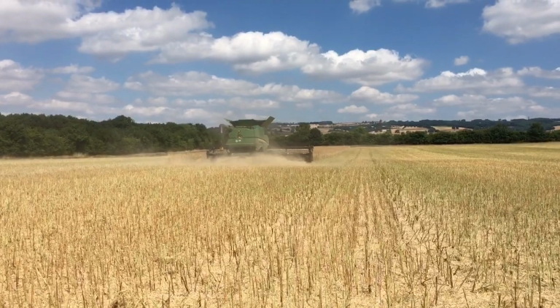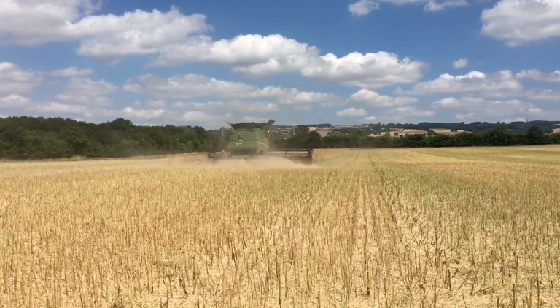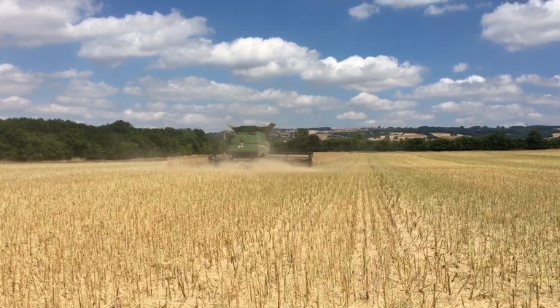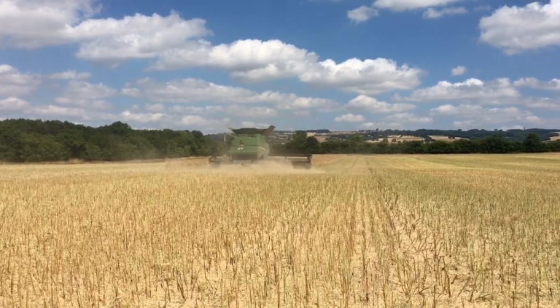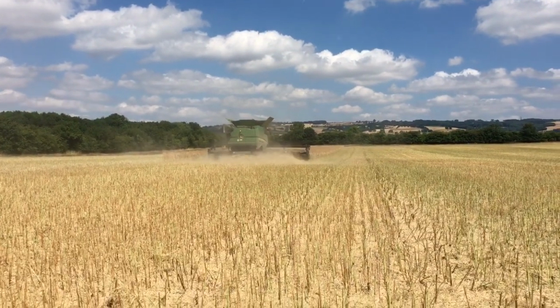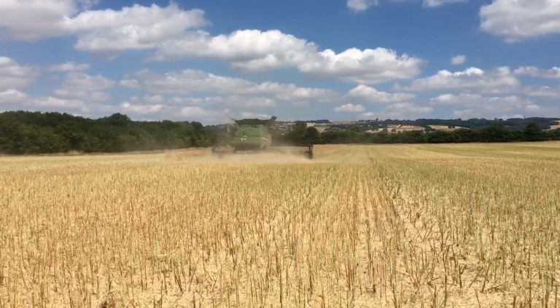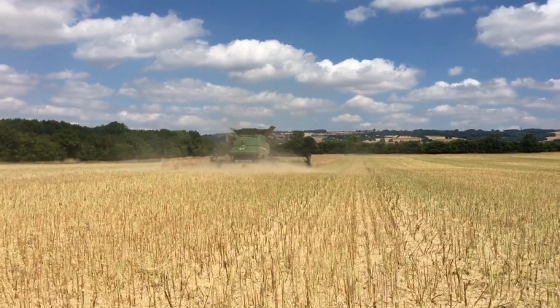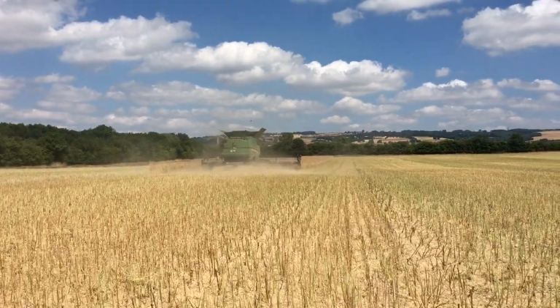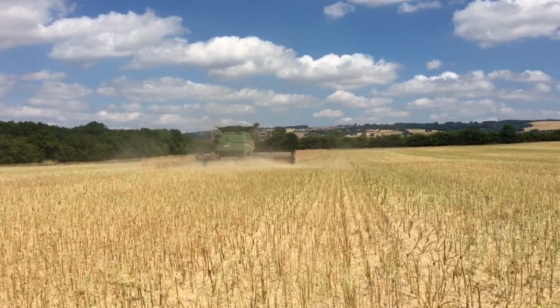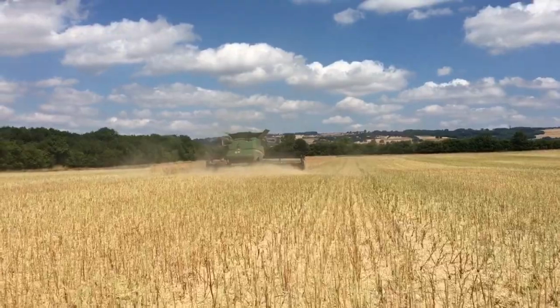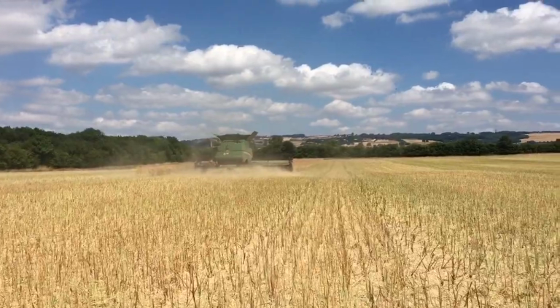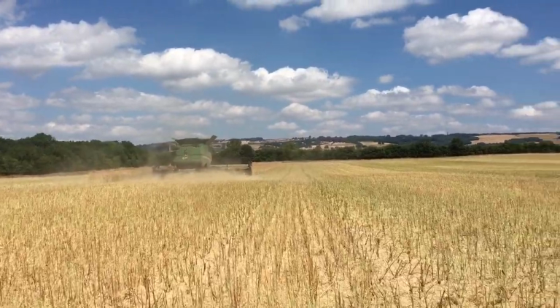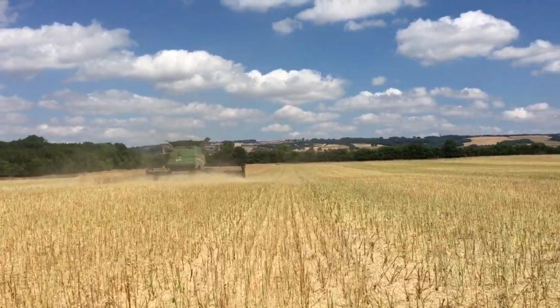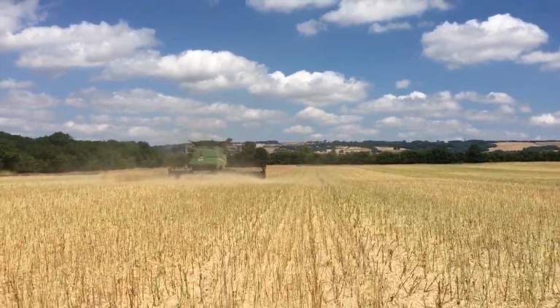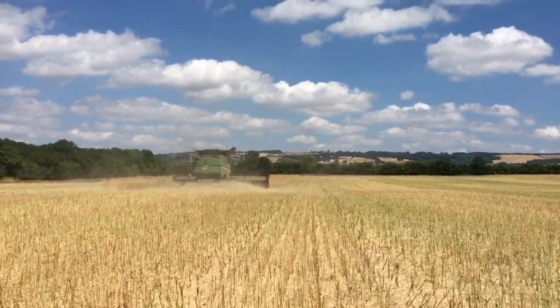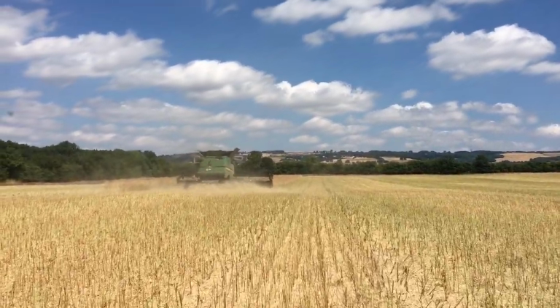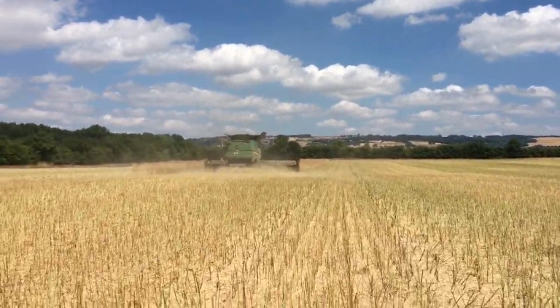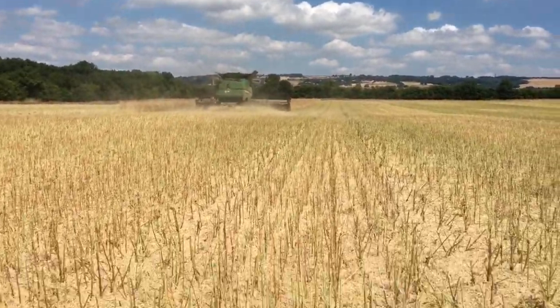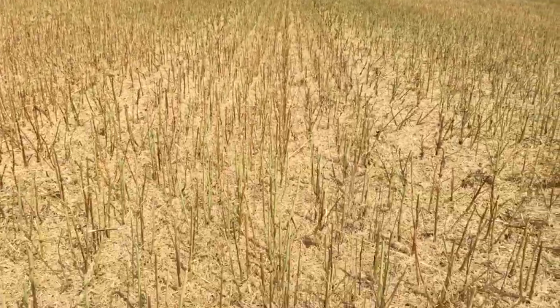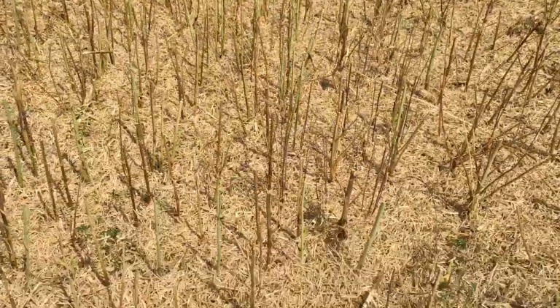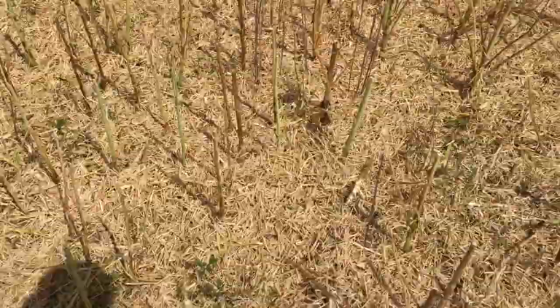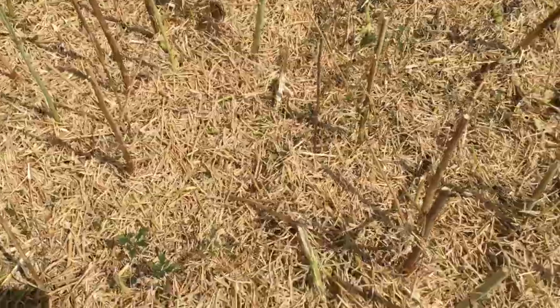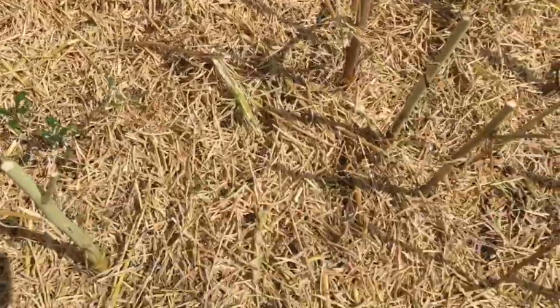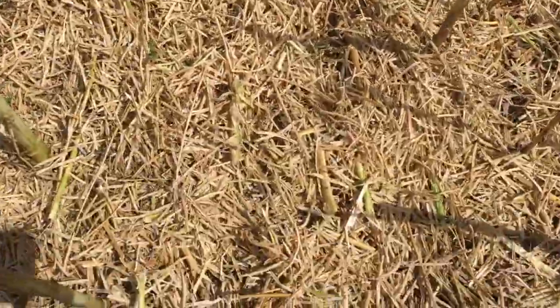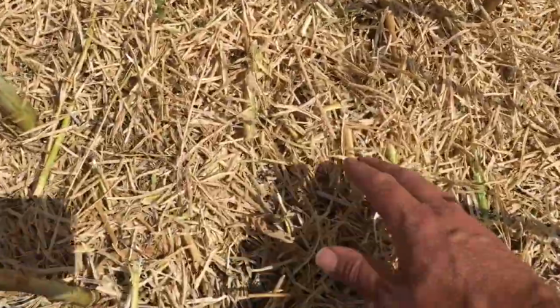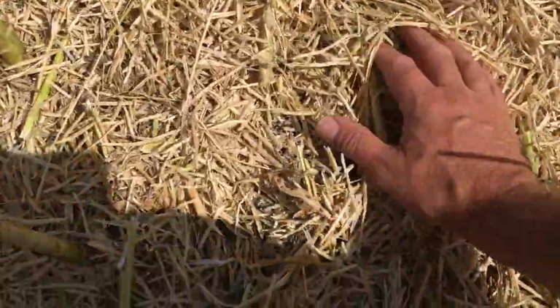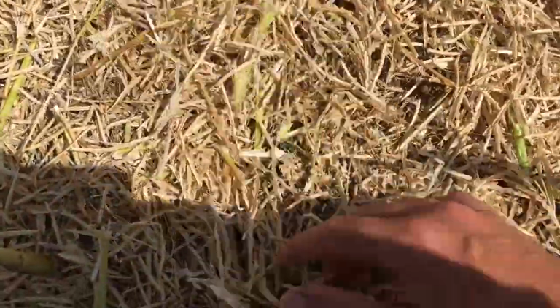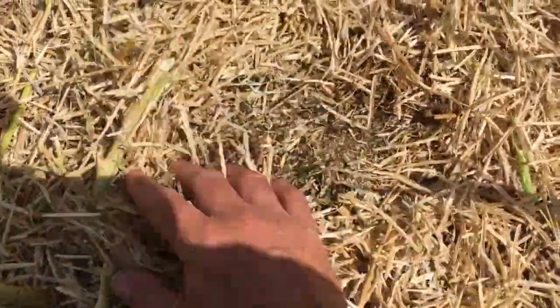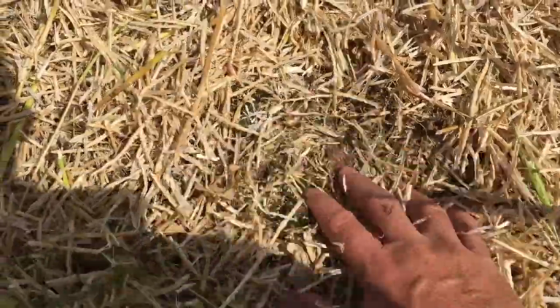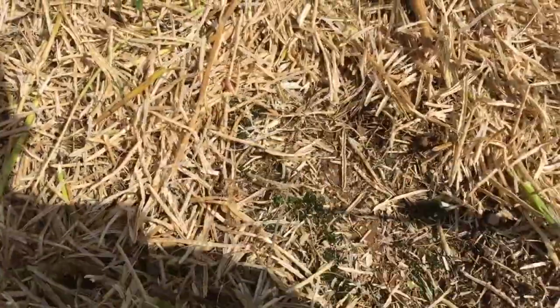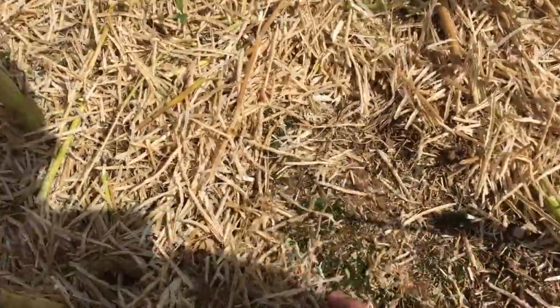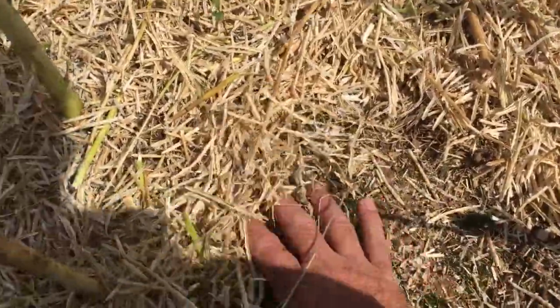We've basically got as far as we can go at the moment. We're waiting for crops to be fit. I think there'll be some wheat off very similar sort of soil to this that will be ready towards the end of the week.